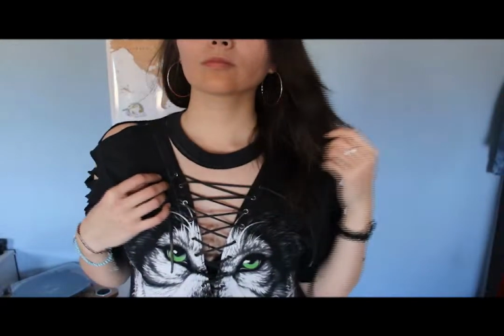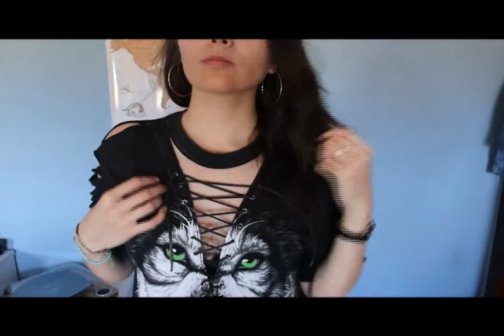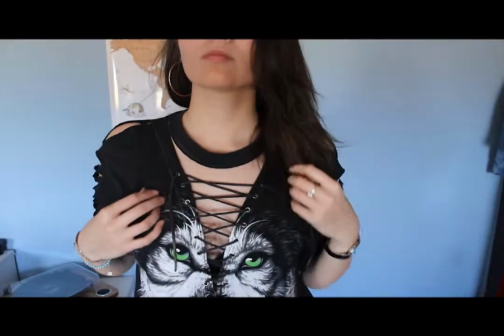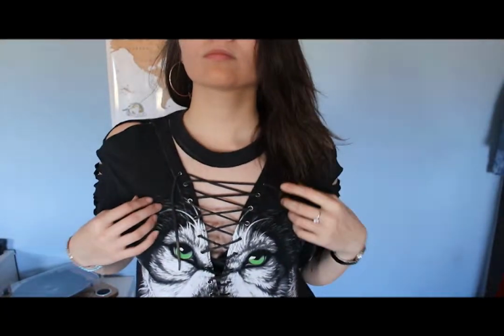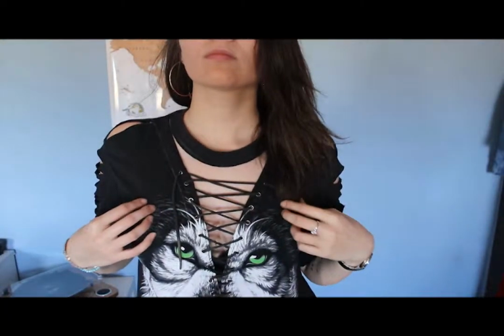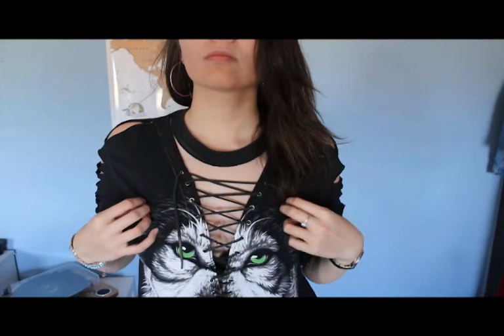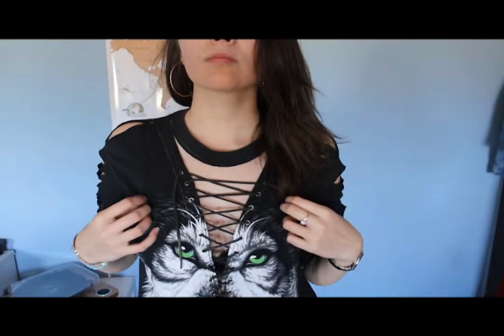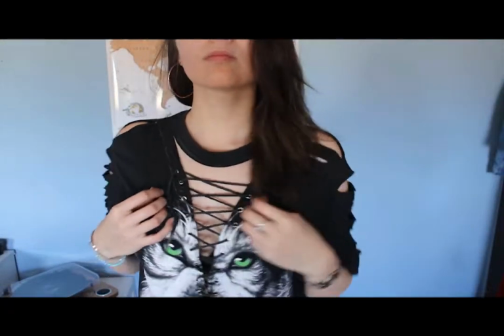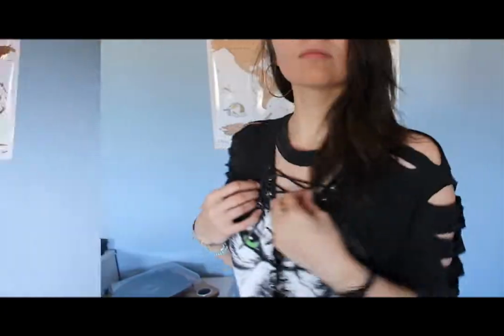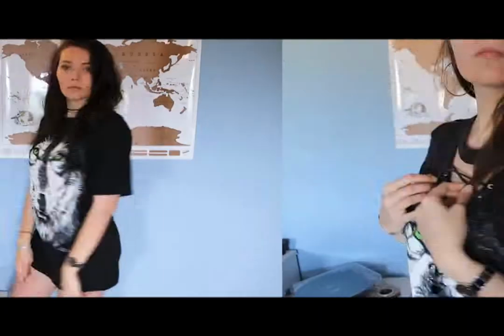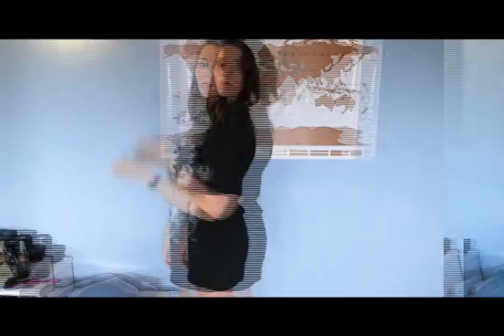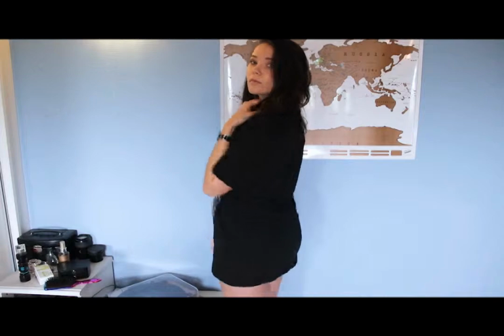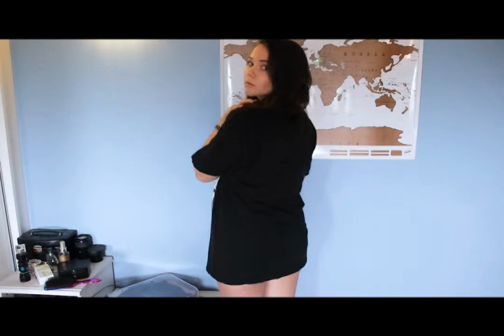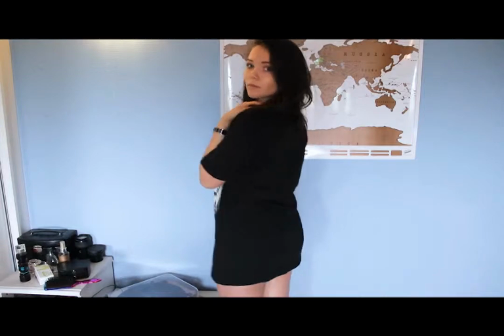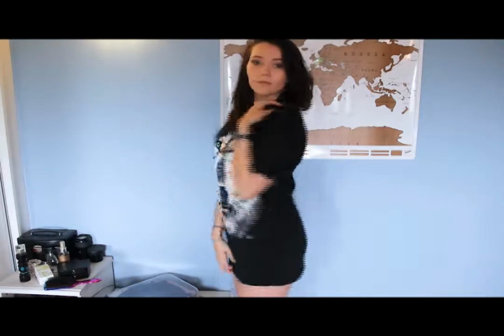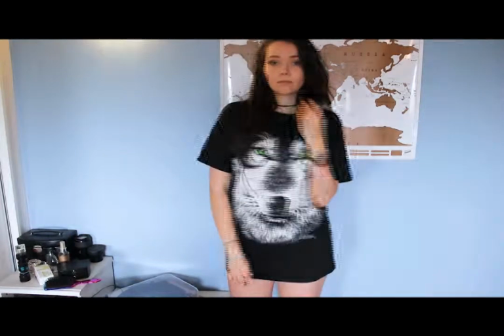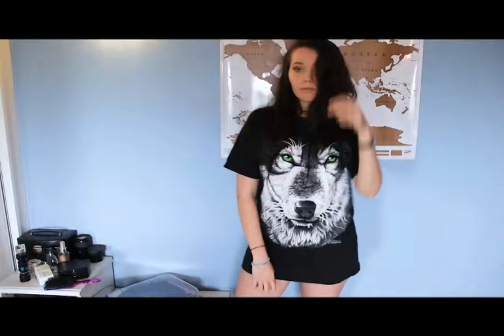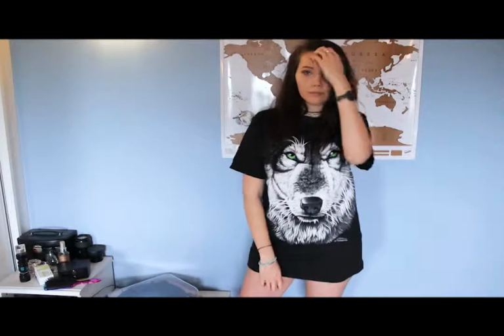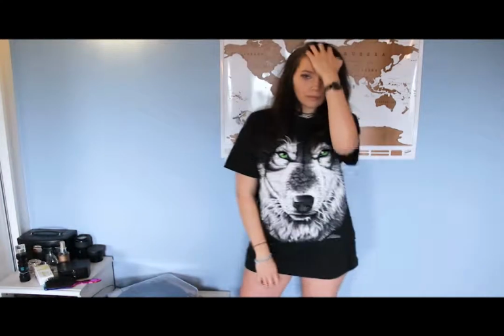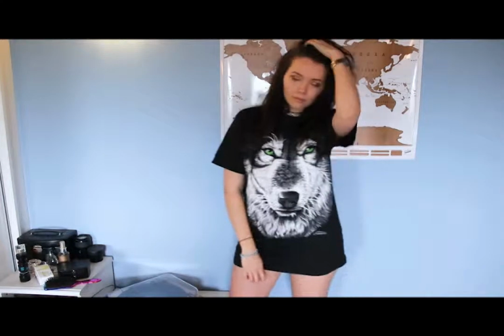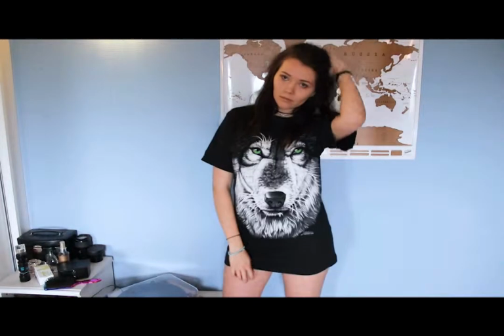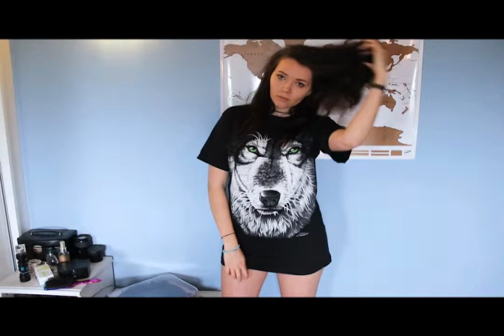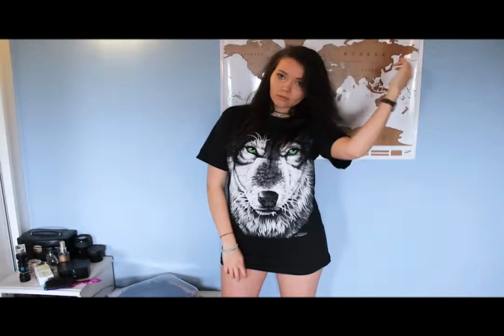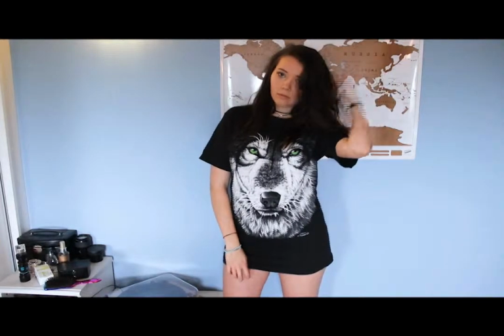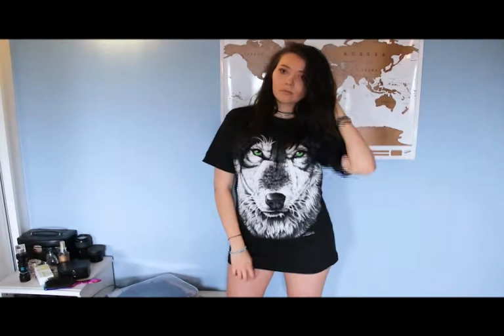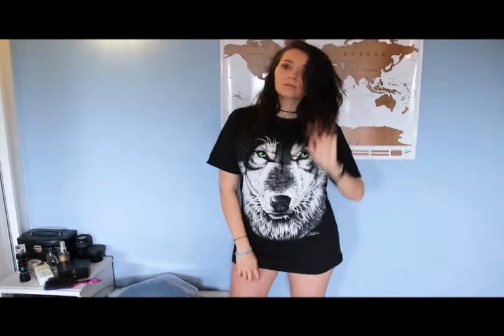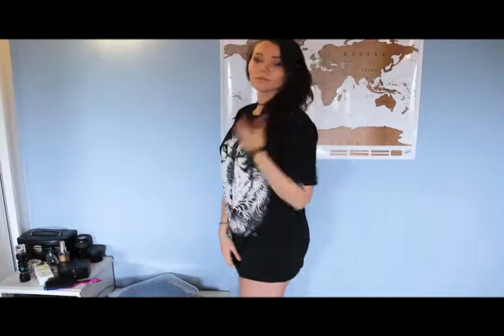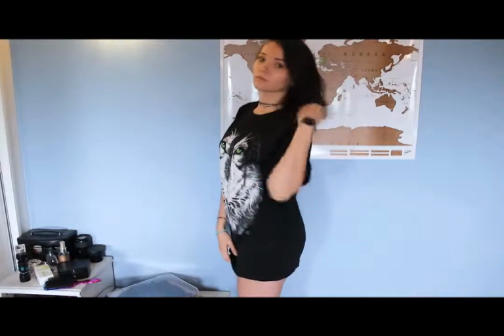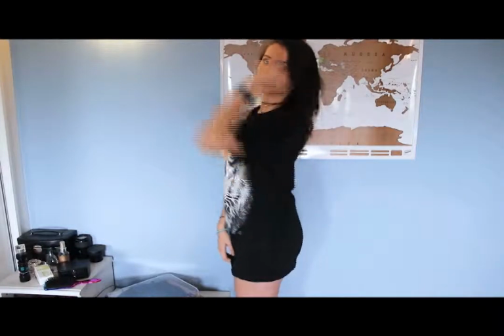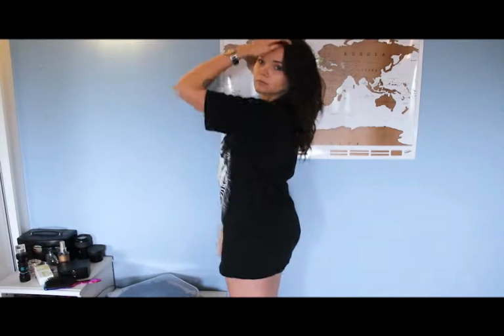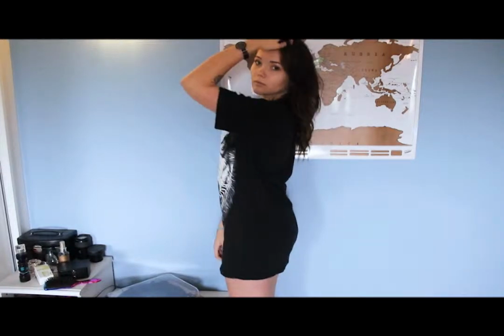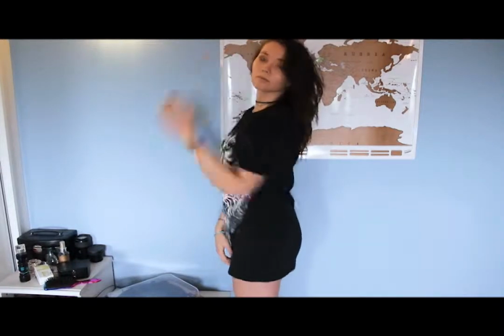Hi everyone! So I found an old oversized t-shirt in my closet and I didn't know what to do with it. I don't really wear it anymore so I decided to make something out of it — something that is more of my style.